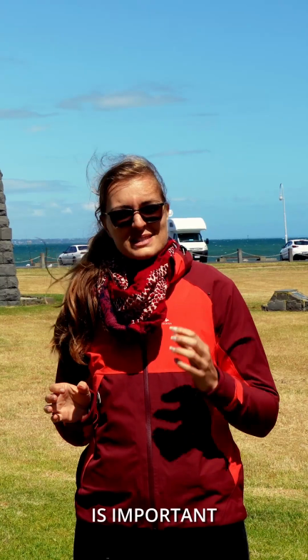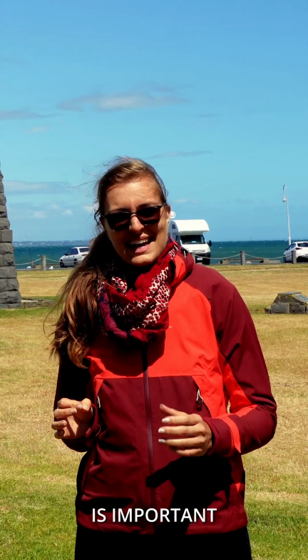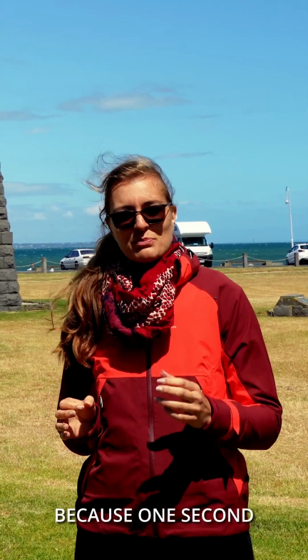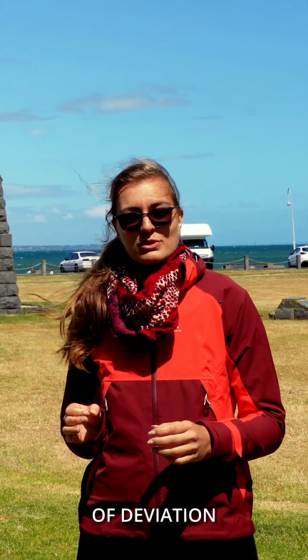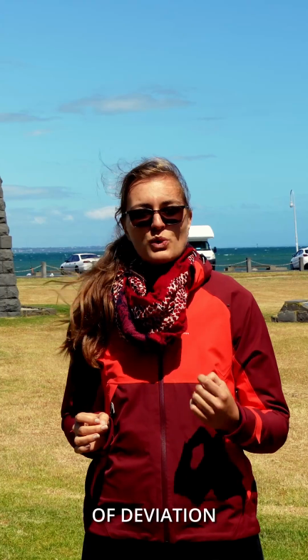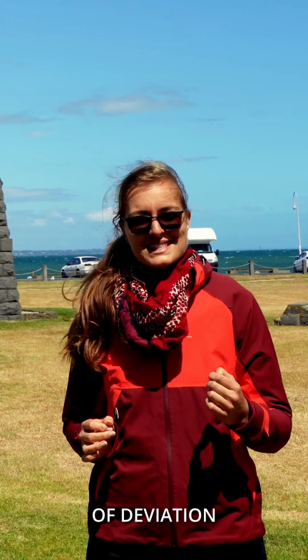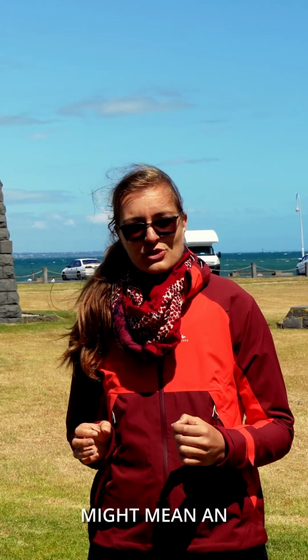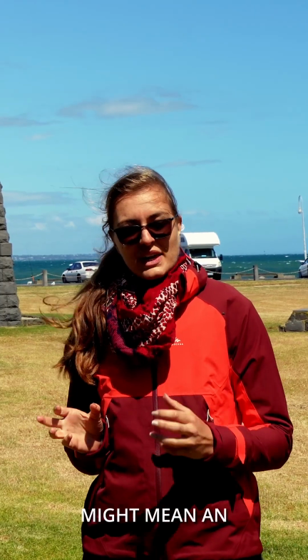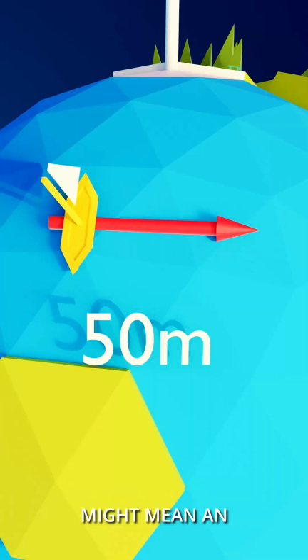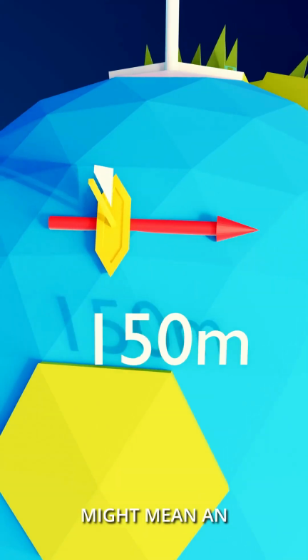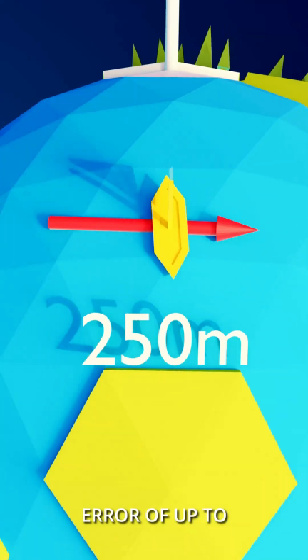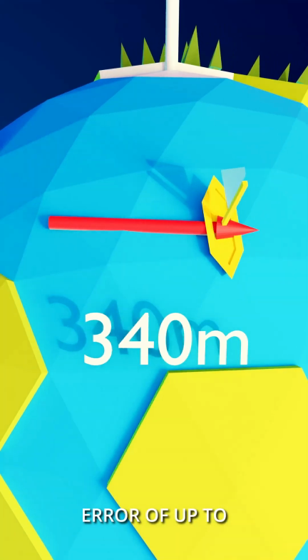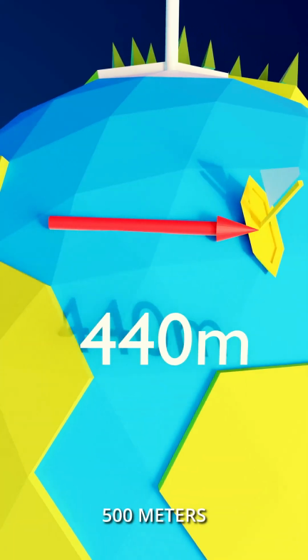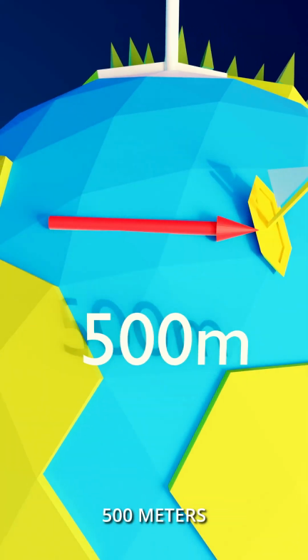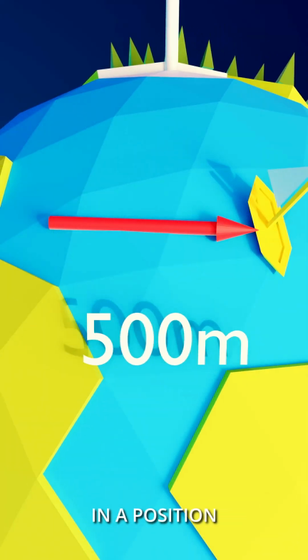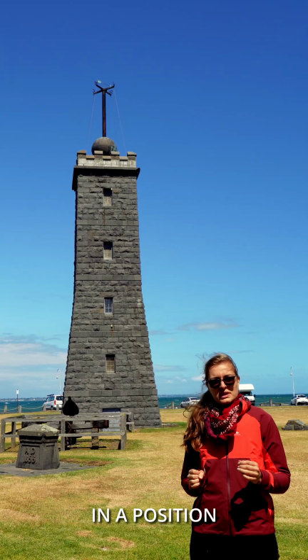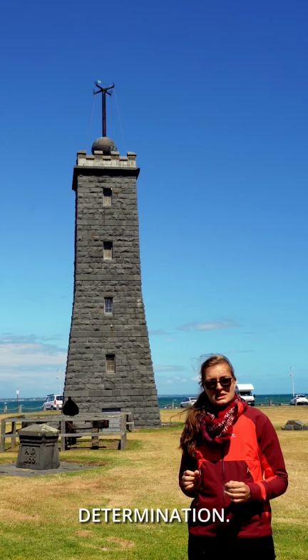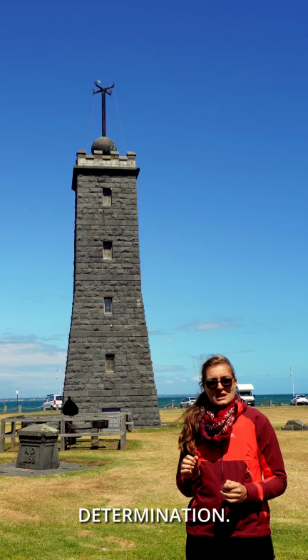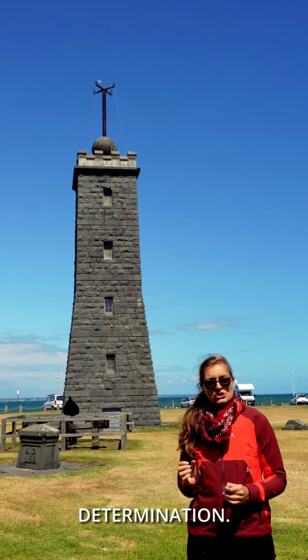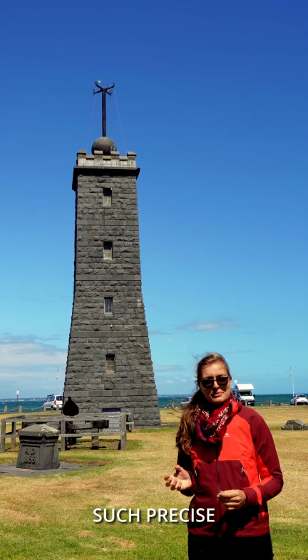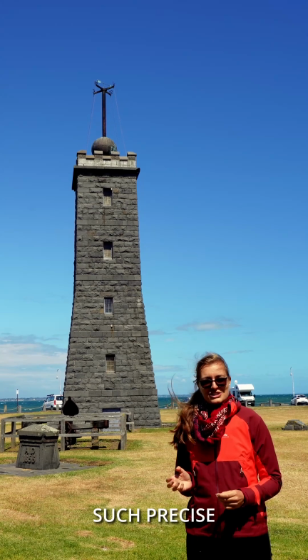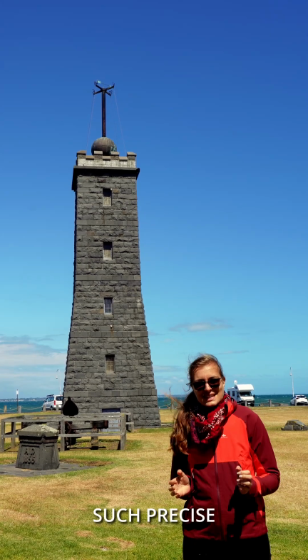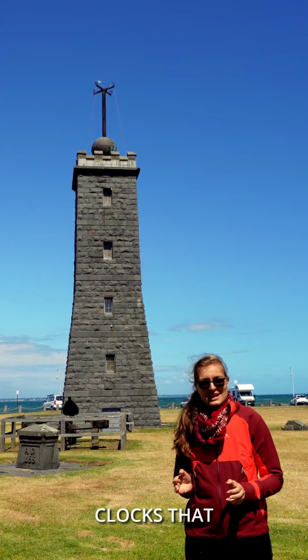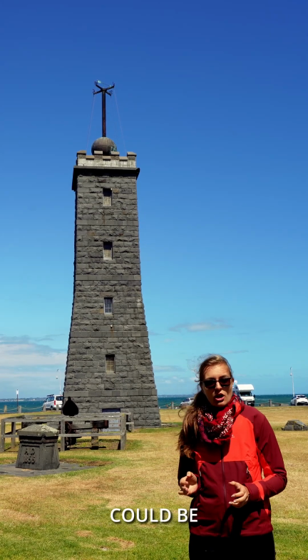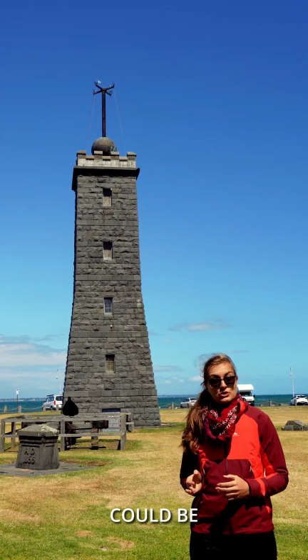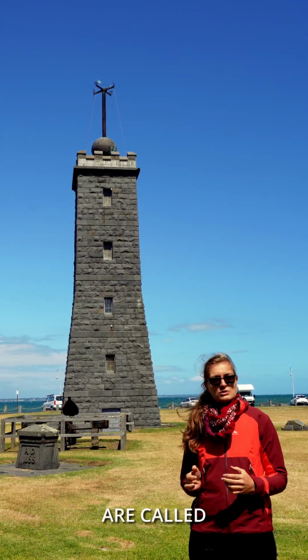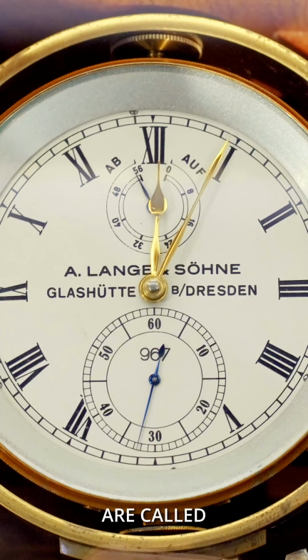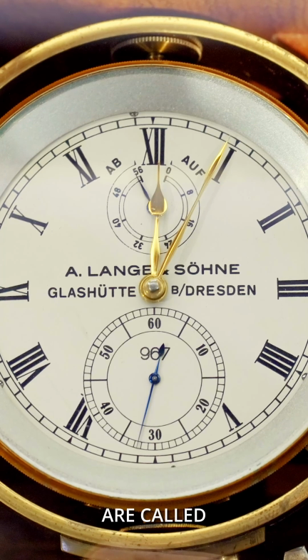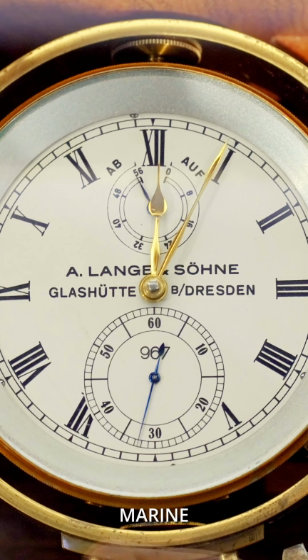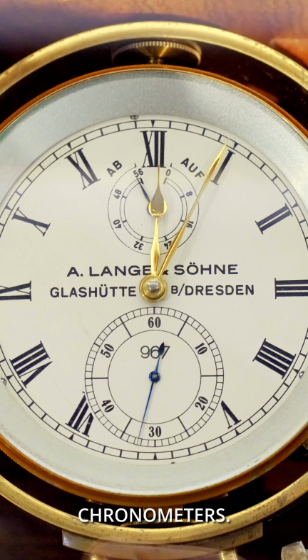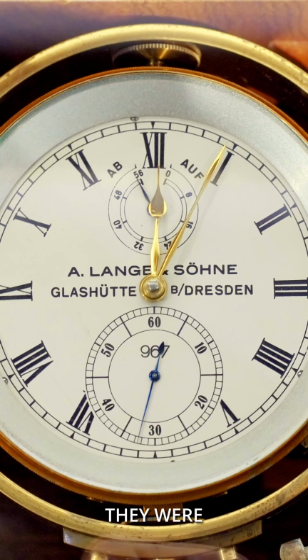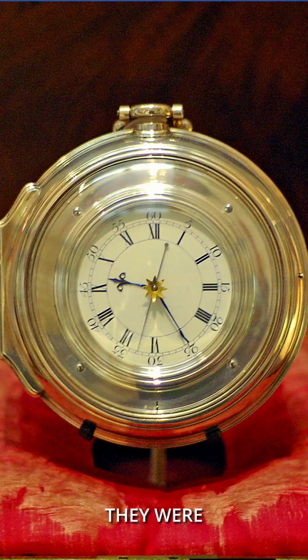Precise time is important because one second of deviation might mean an error of up to 500 meters in a position determination. Such precise clocks that could be used on ships are called marine chronometers.